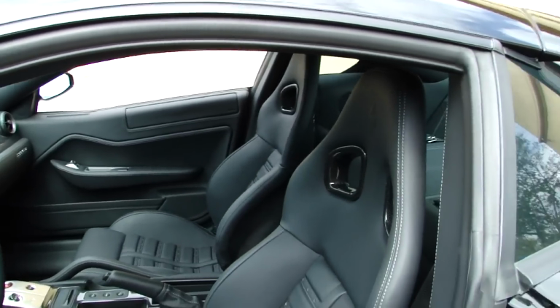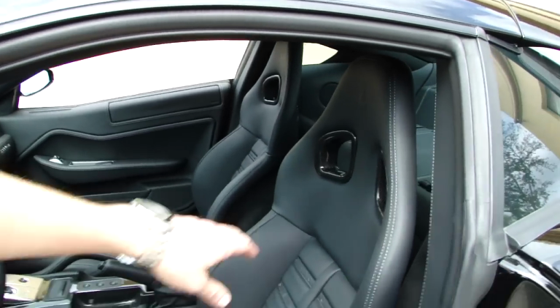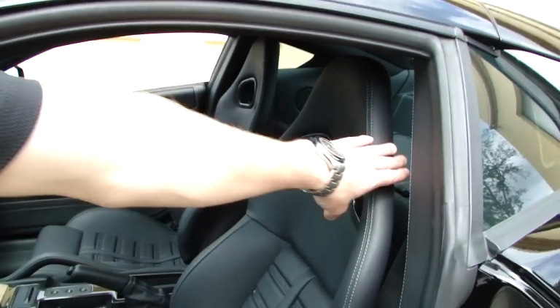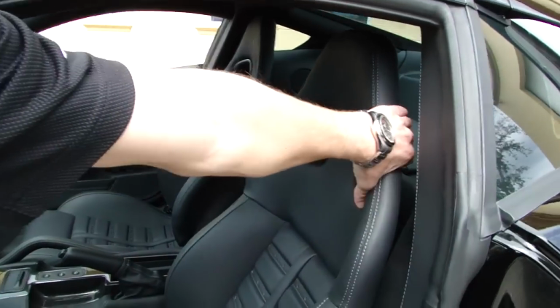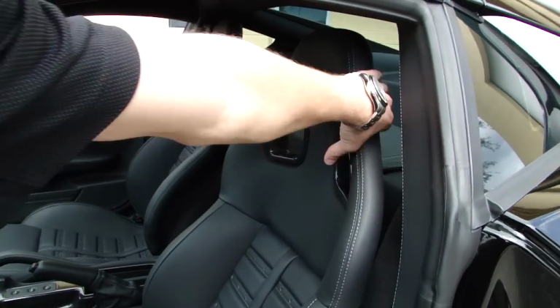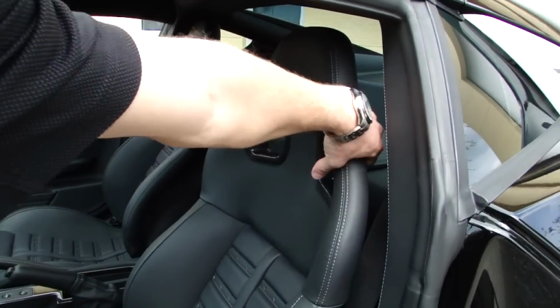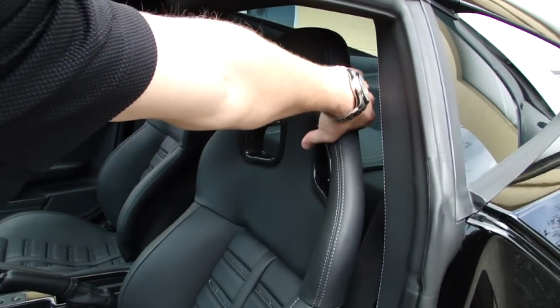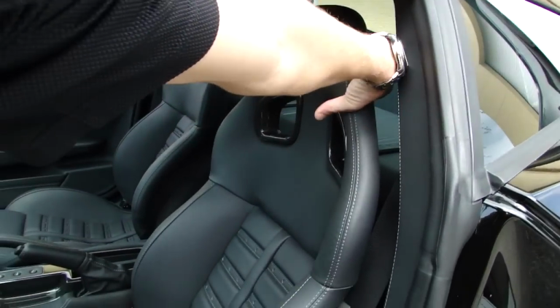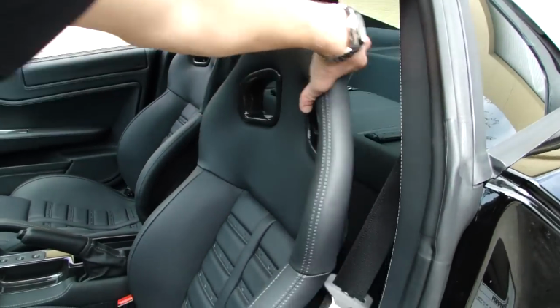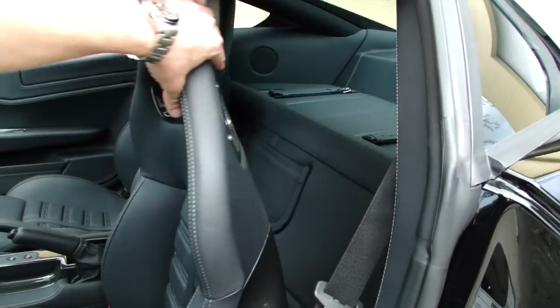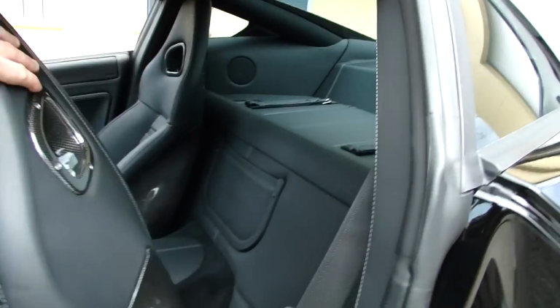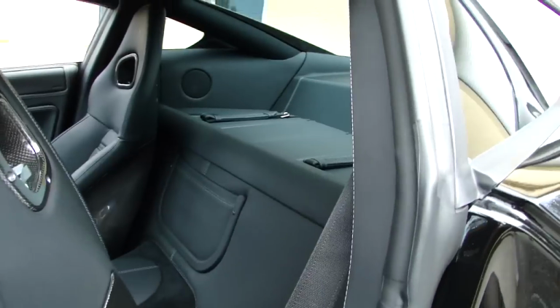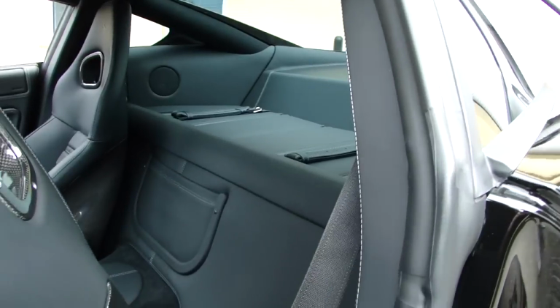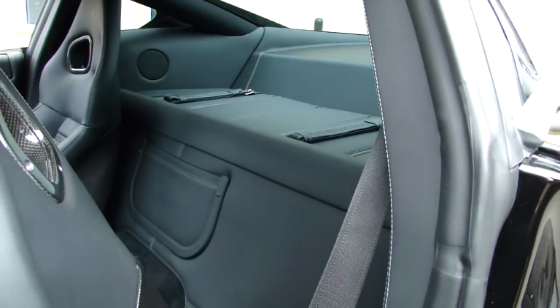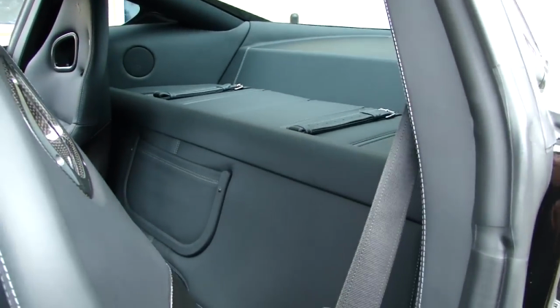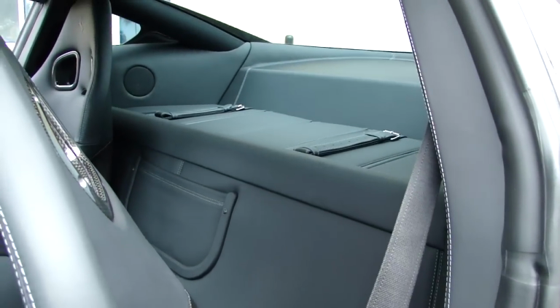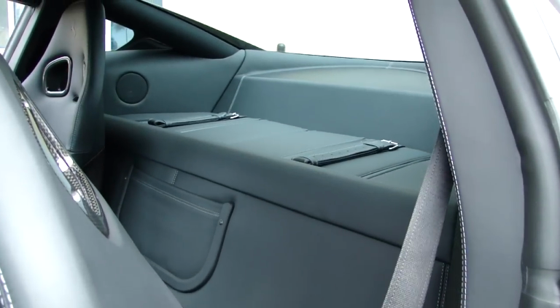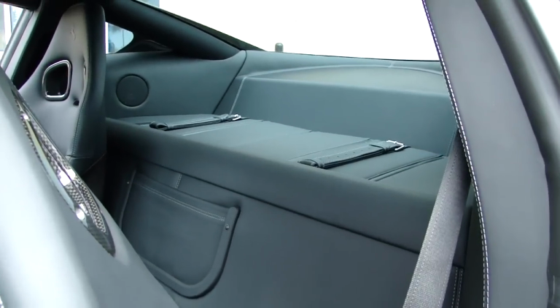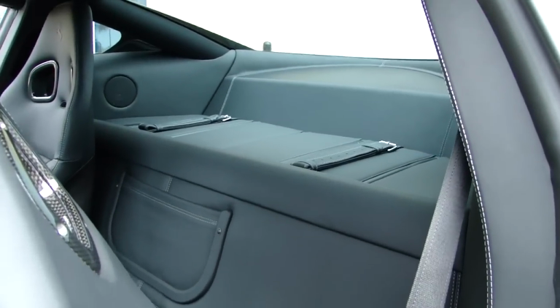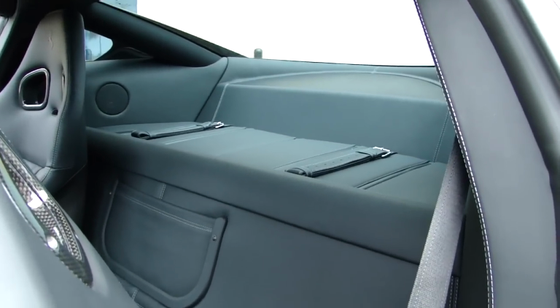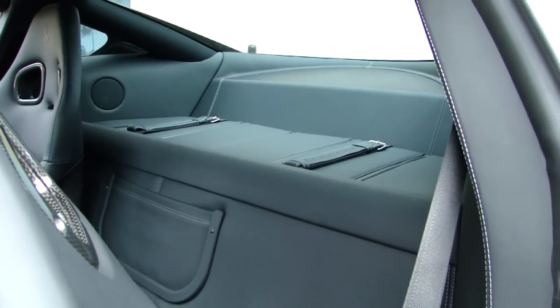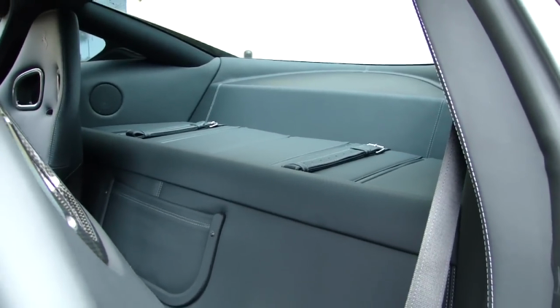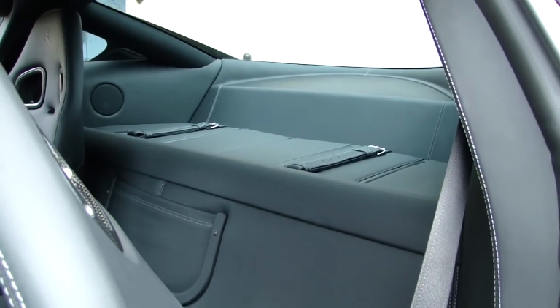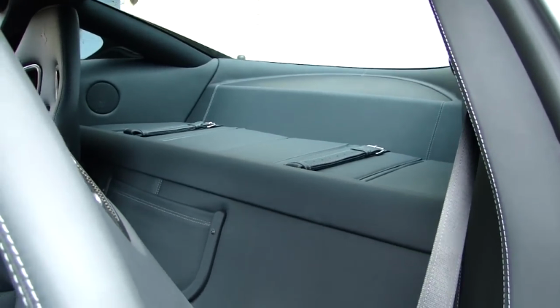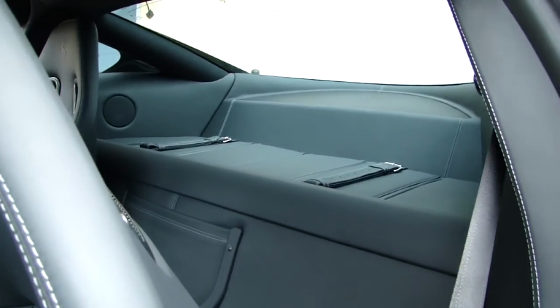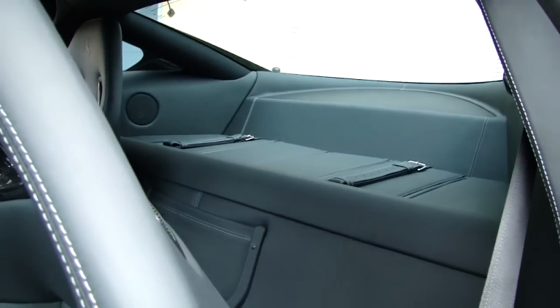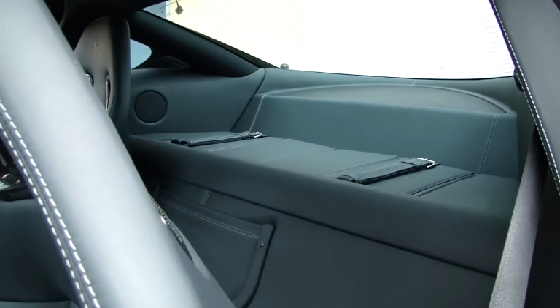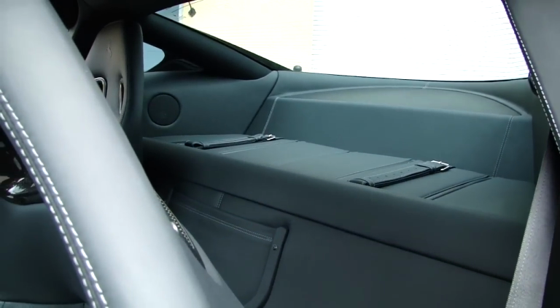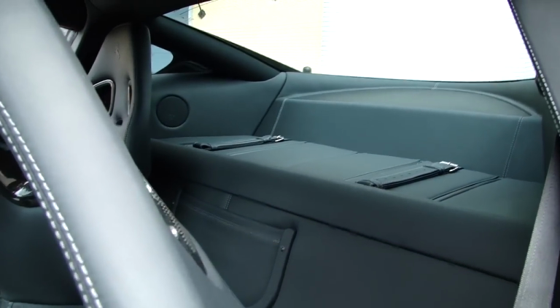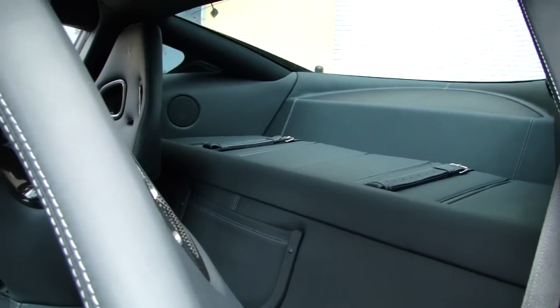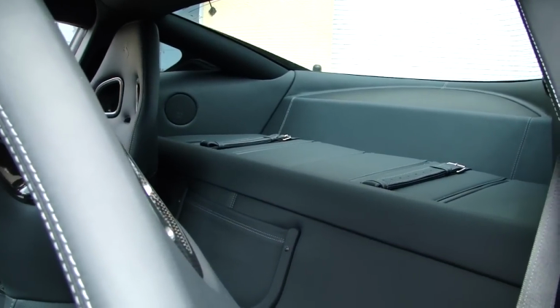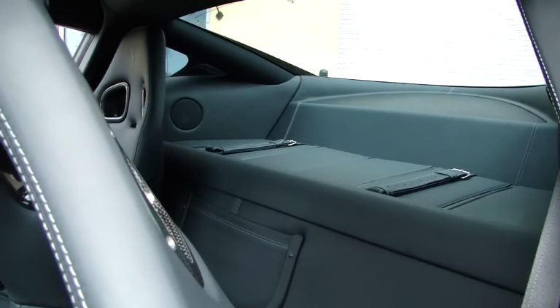As we lift forward the seat, you can see the rear leather shelf that we talked about, where the whole back panel is all leather.